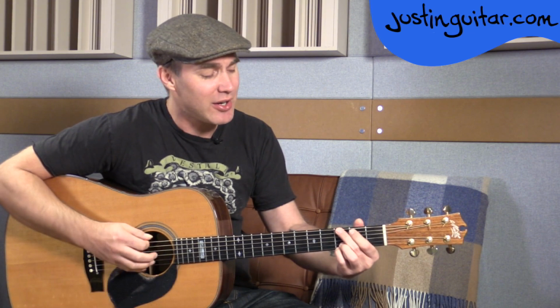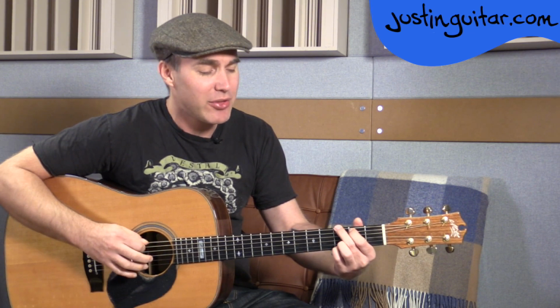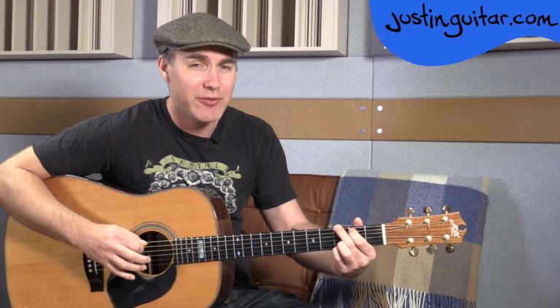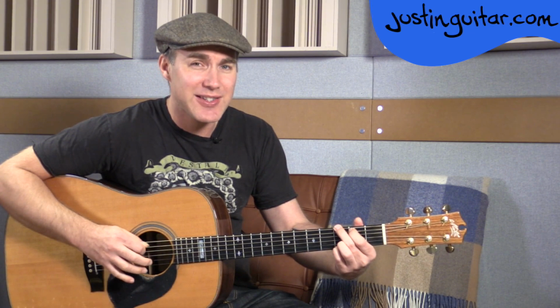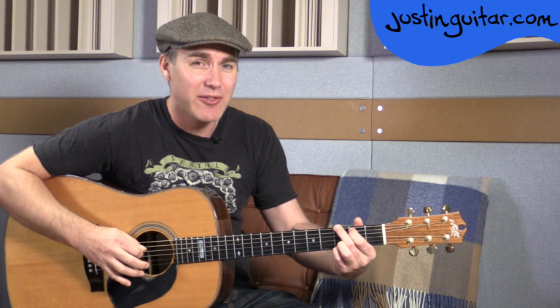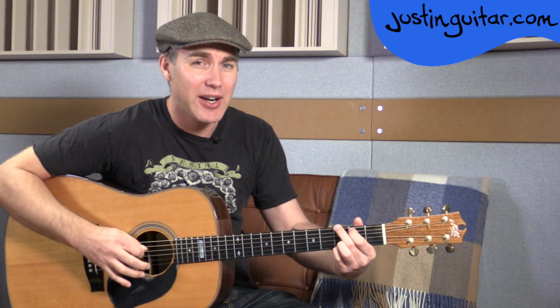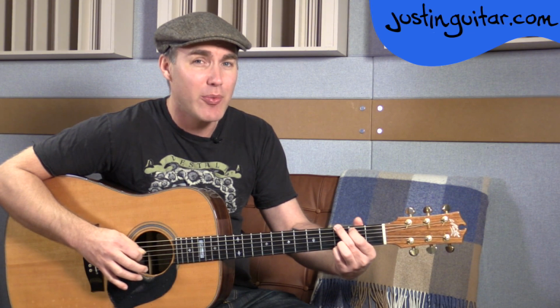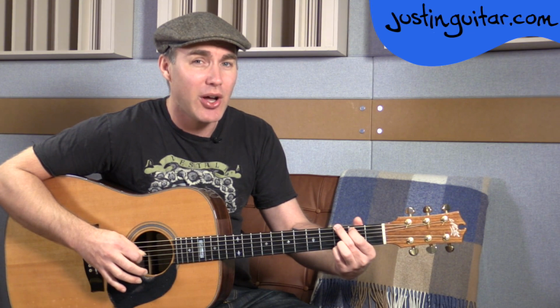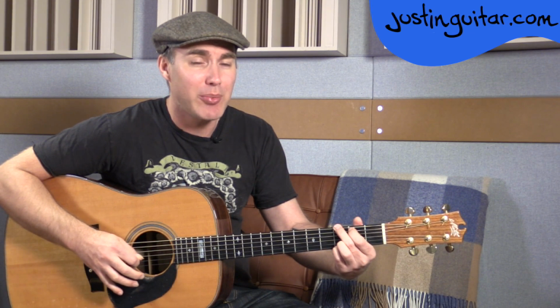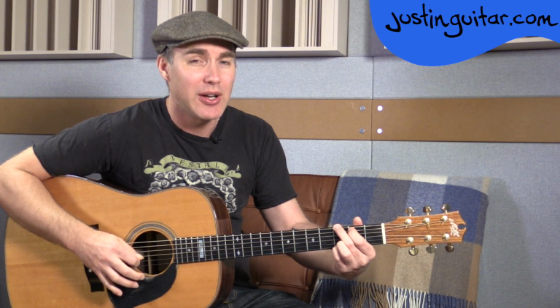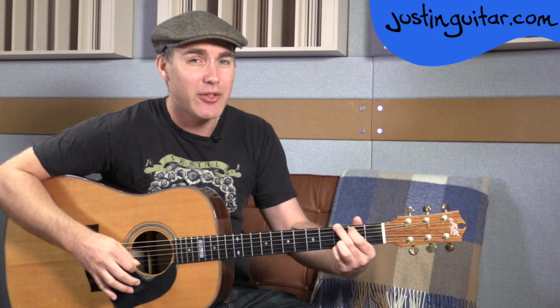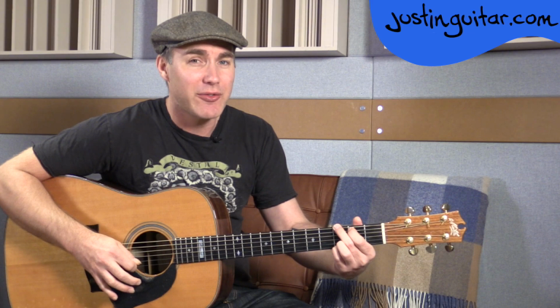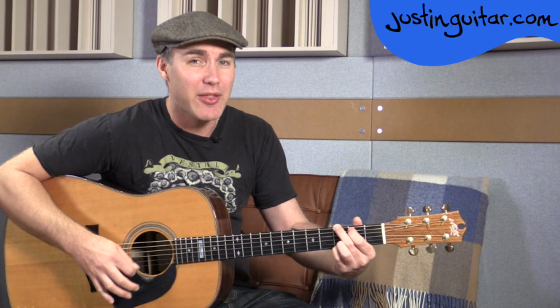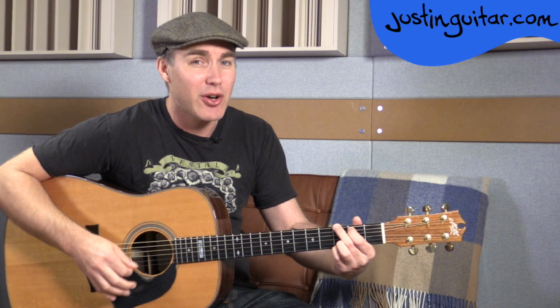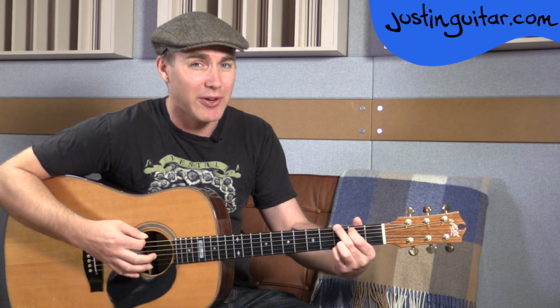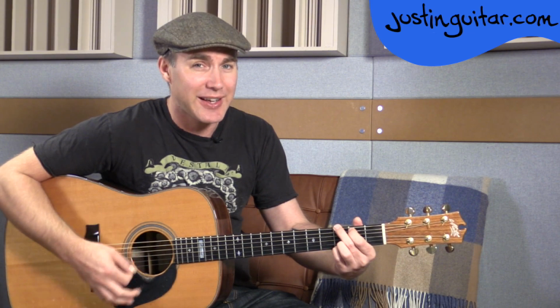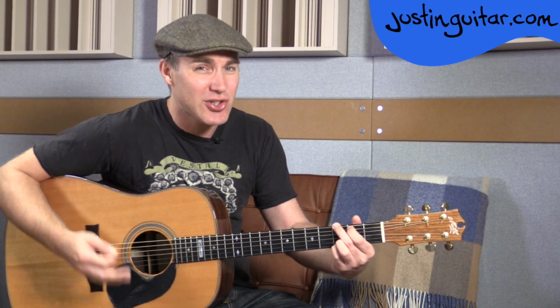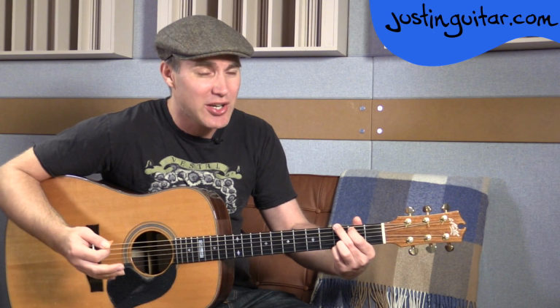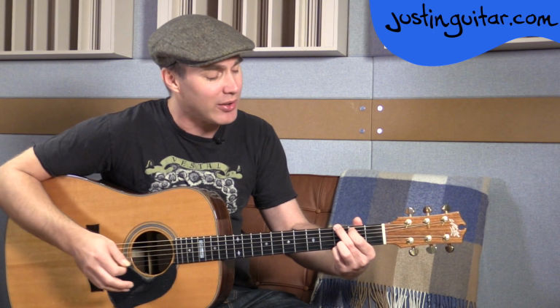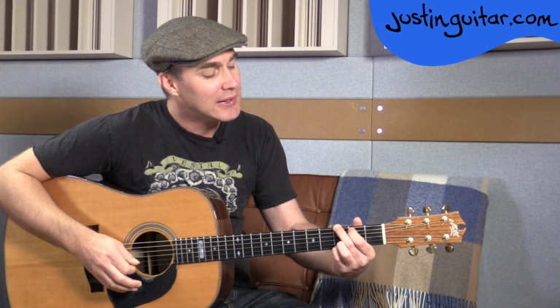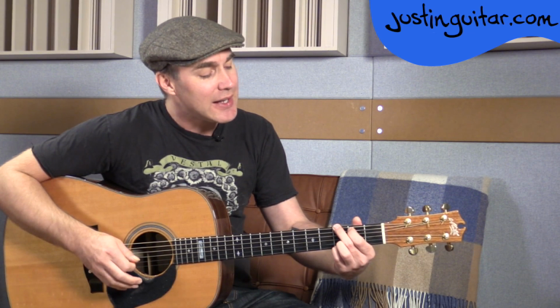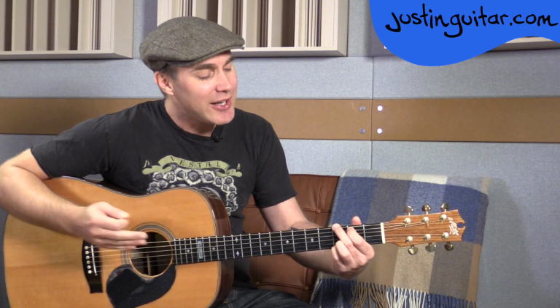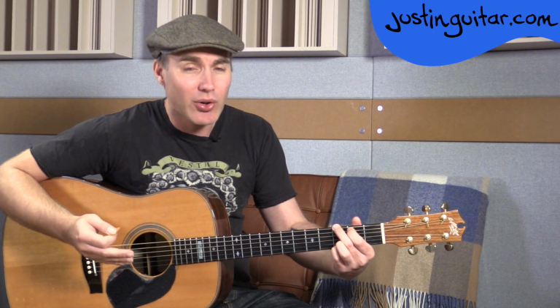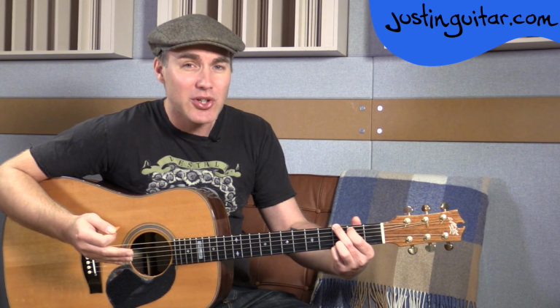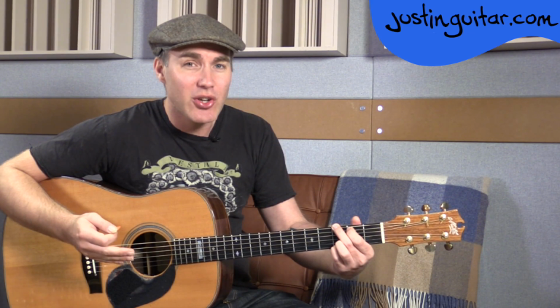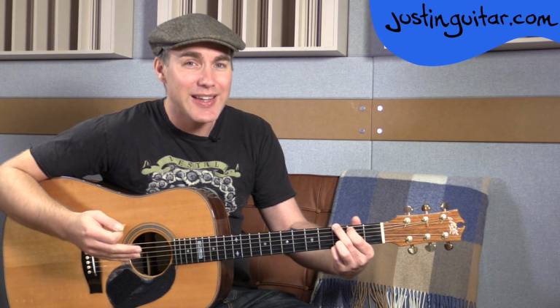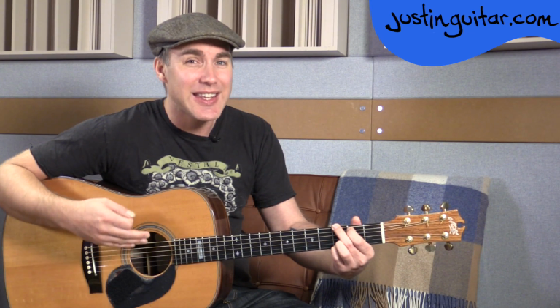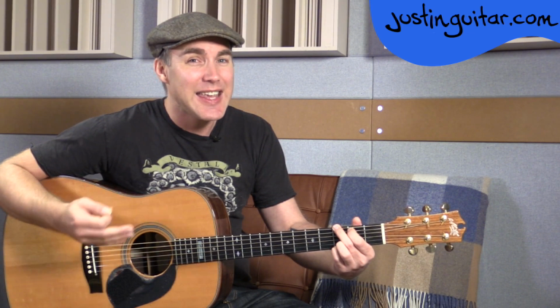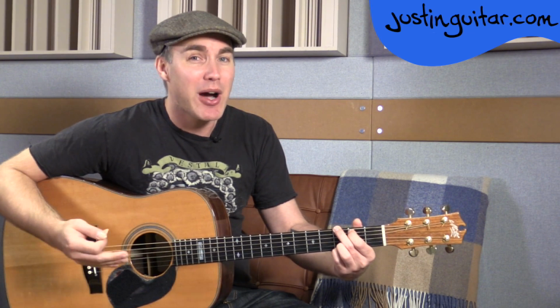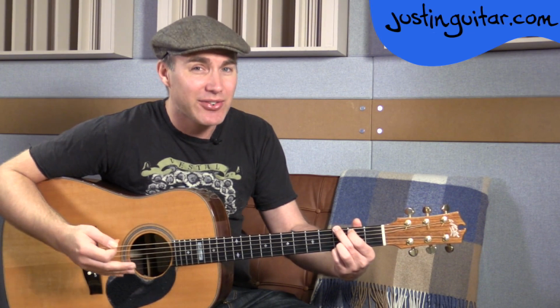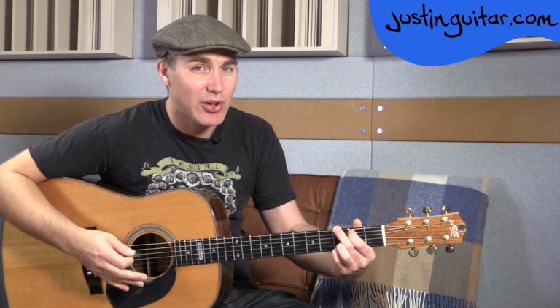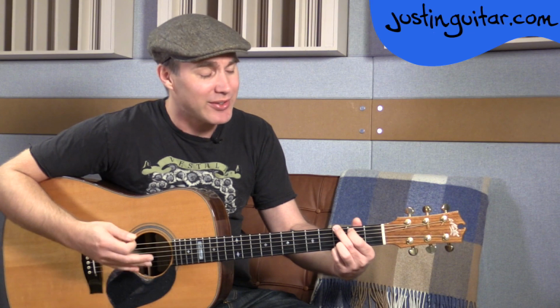Put the little finger underneath on the thinnest string. So you end up: third fret, second fret, open, open, third fret, third fret. That's your G chord.